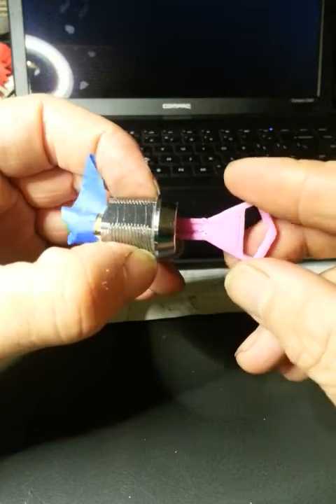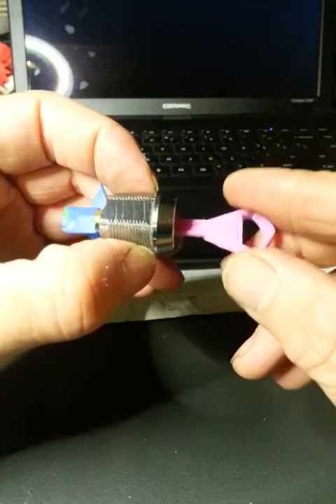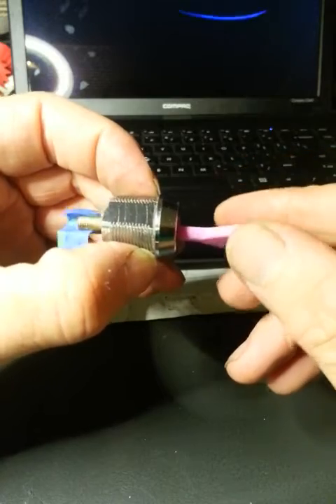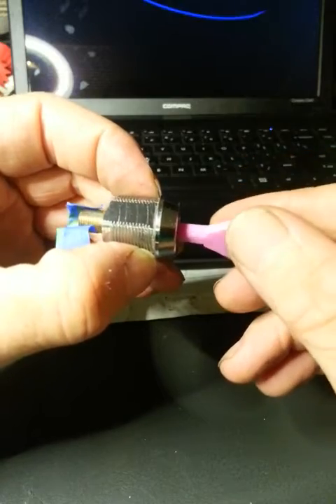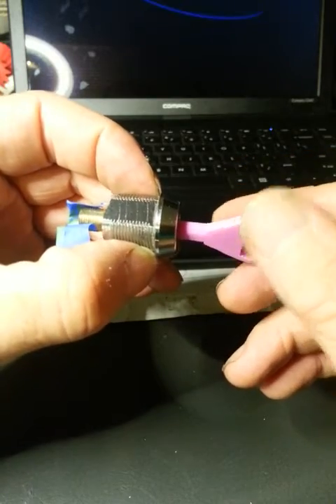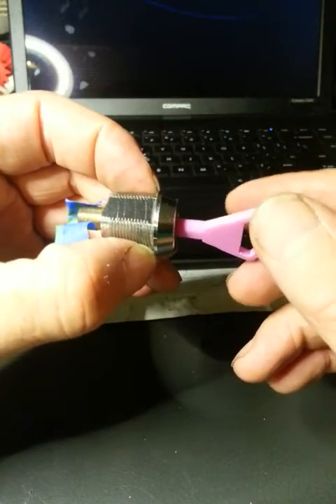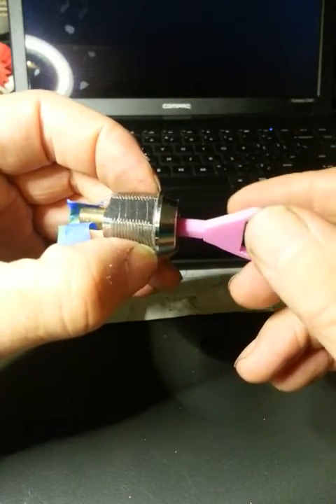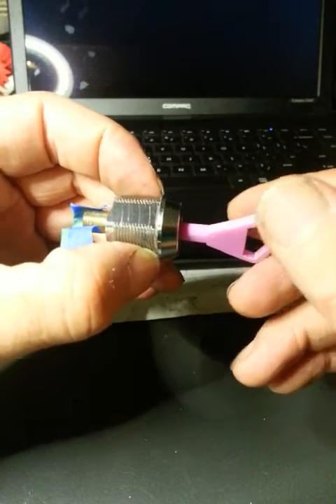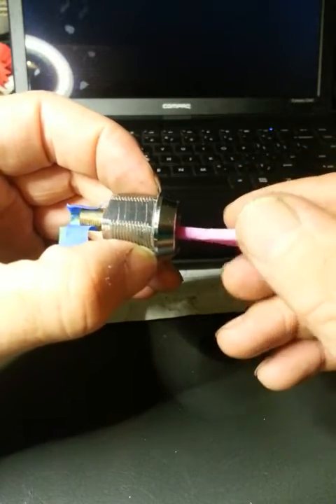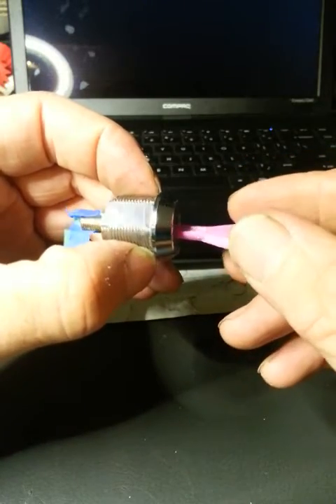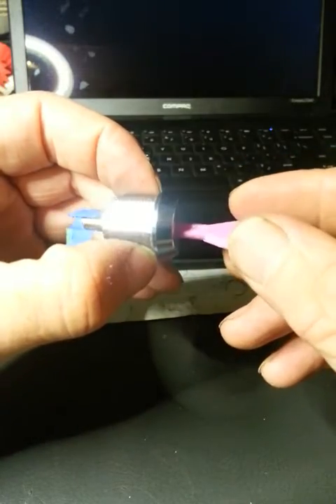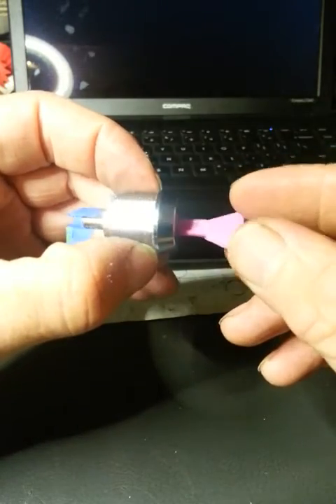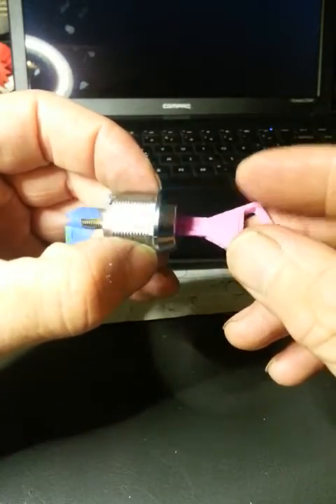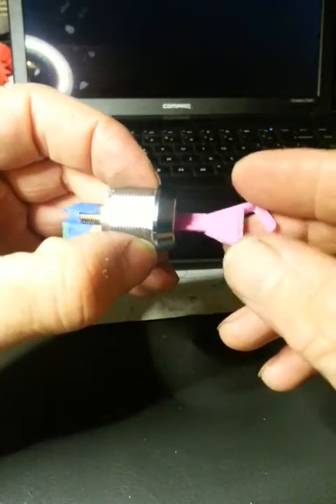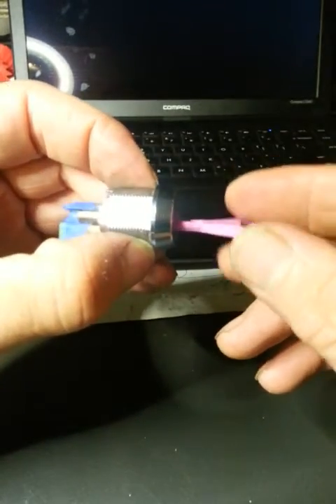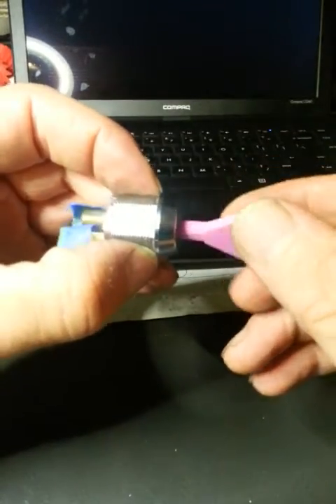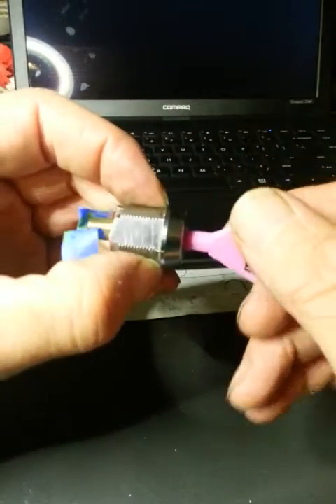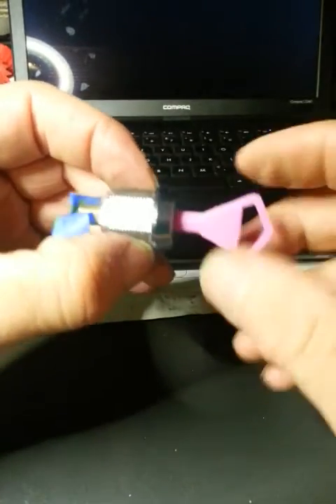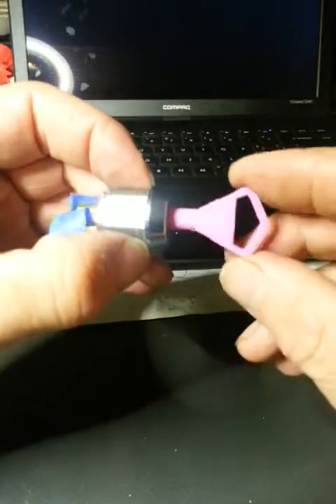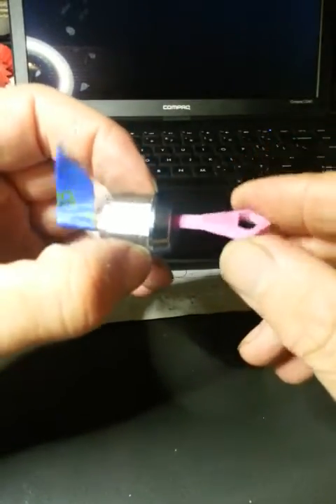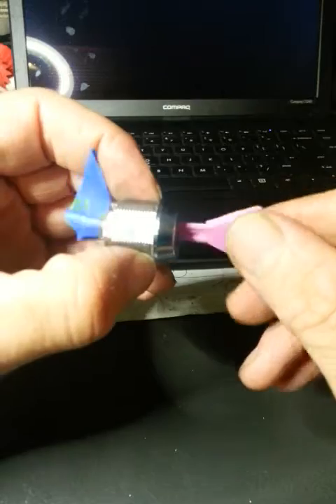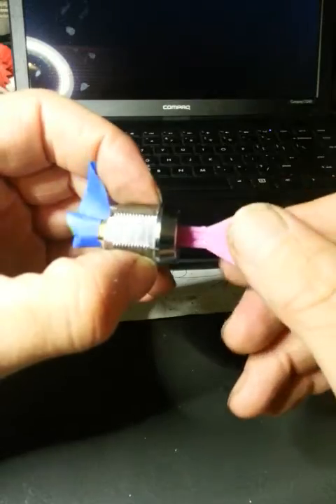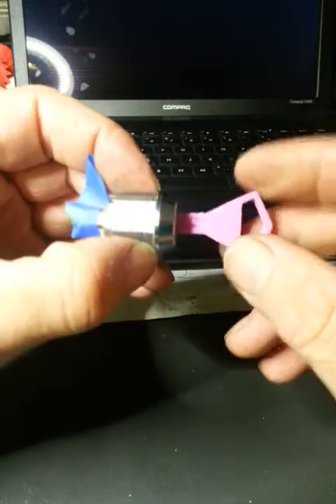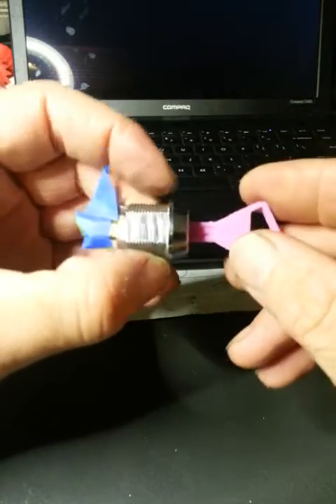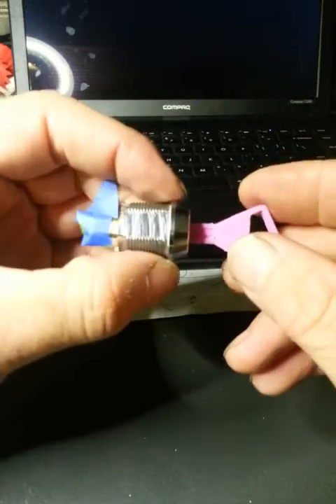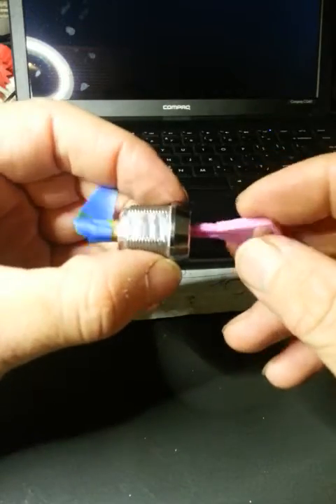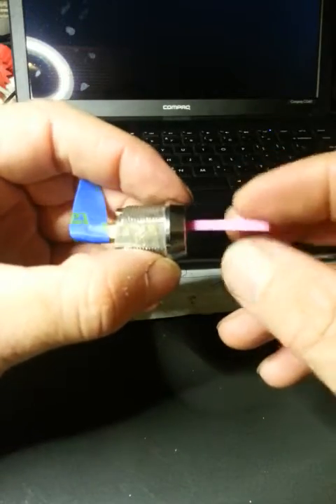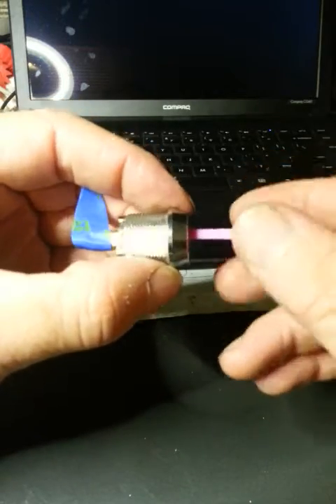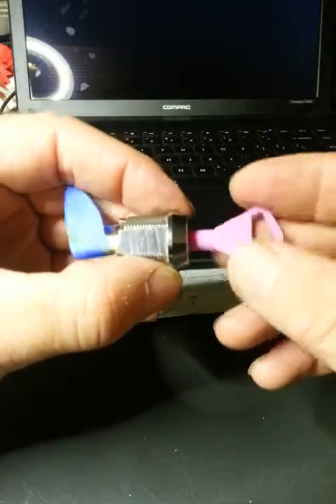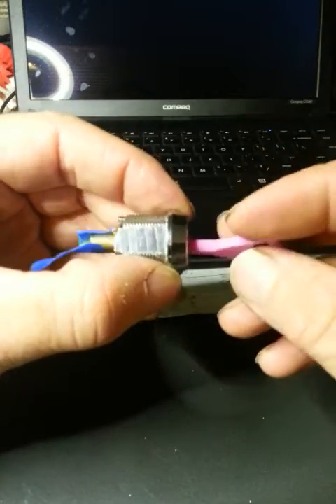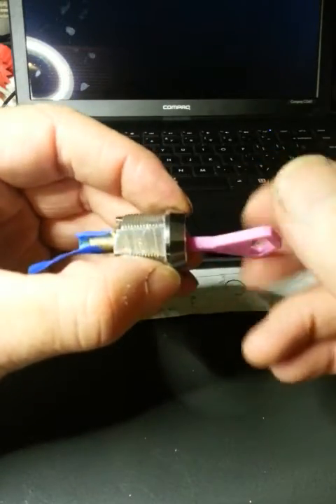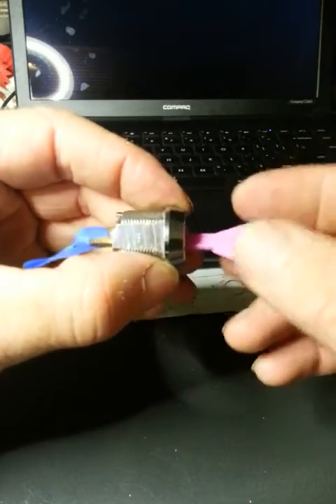So you can make keys on a 3D printer. Of course they're only plastic, so you wouldn't get a hundred uses out of them, but if you need a key and need to make one, it can be done.